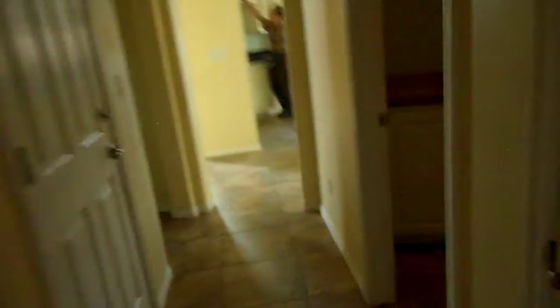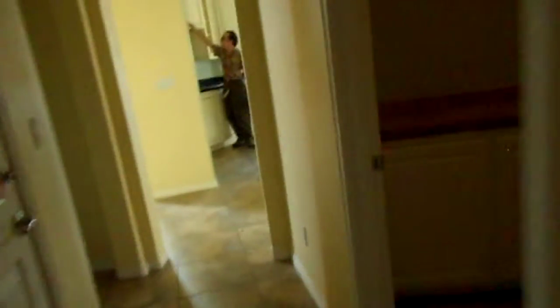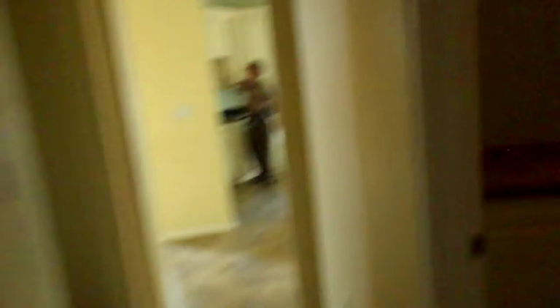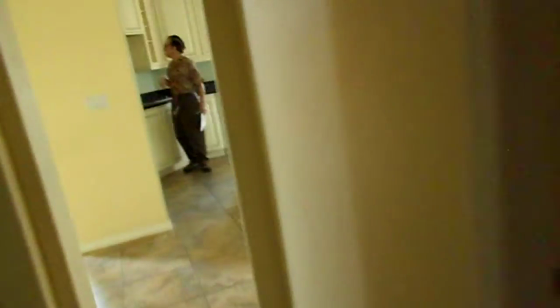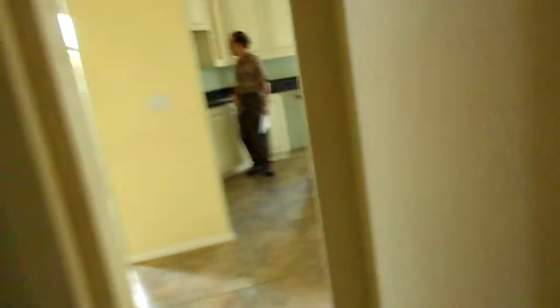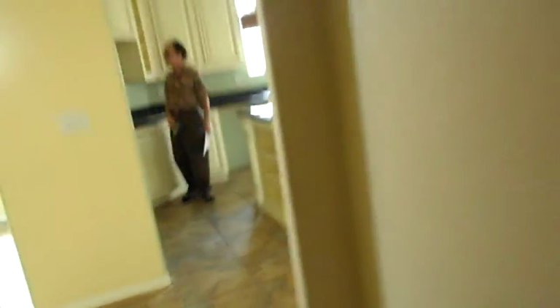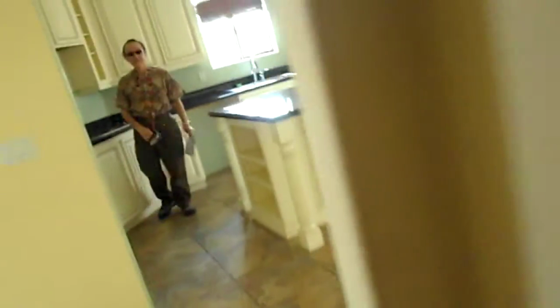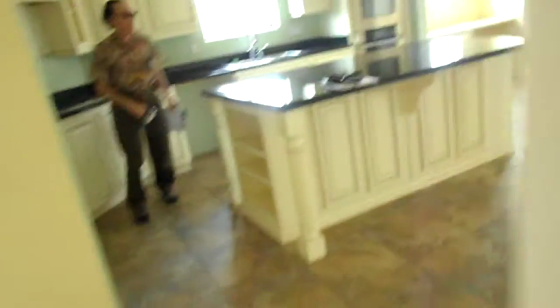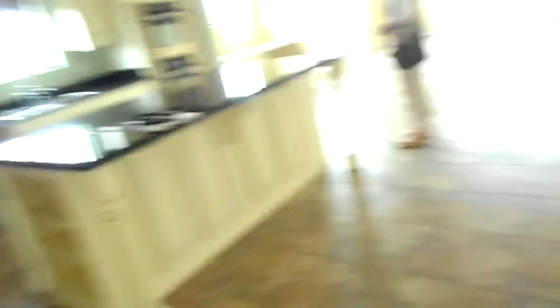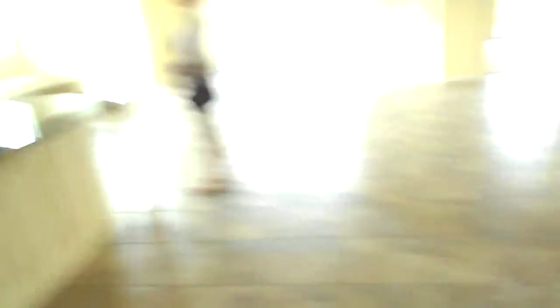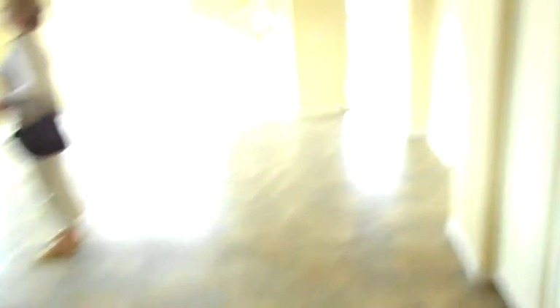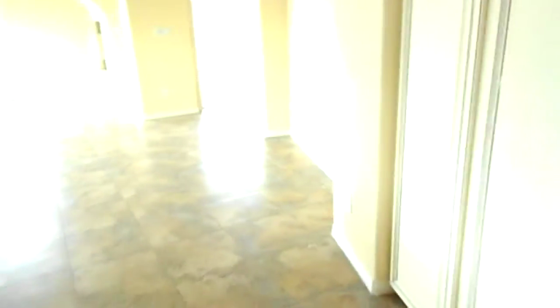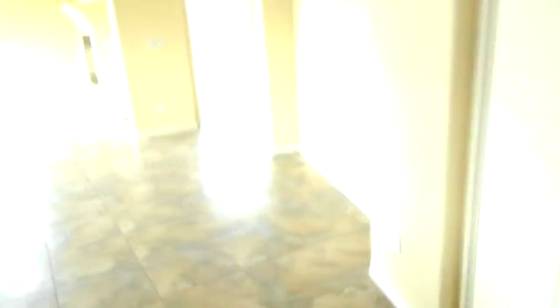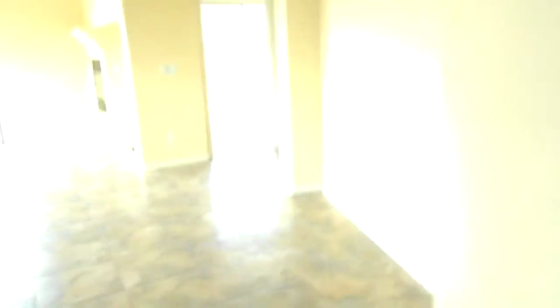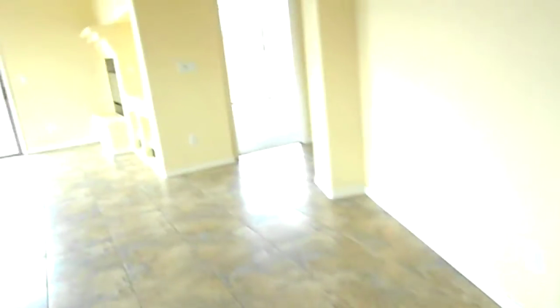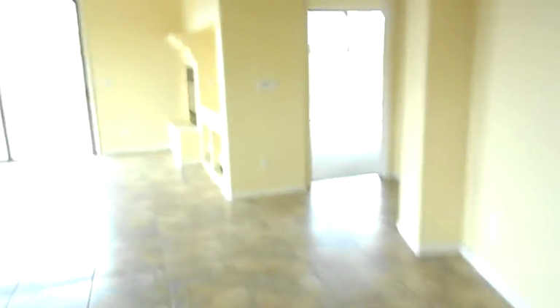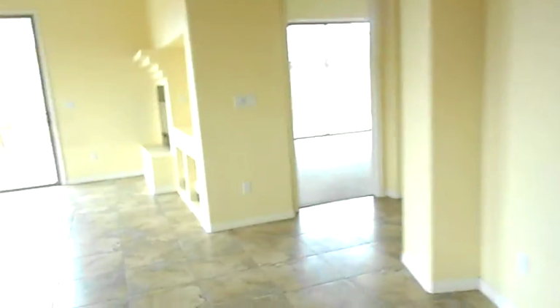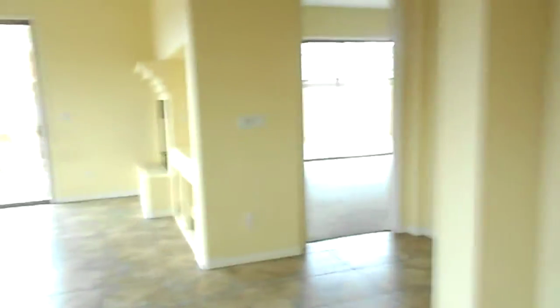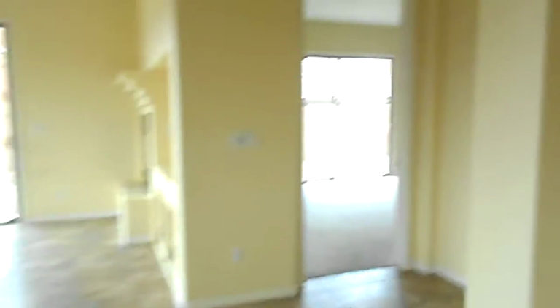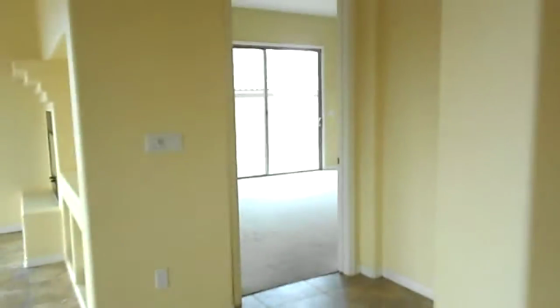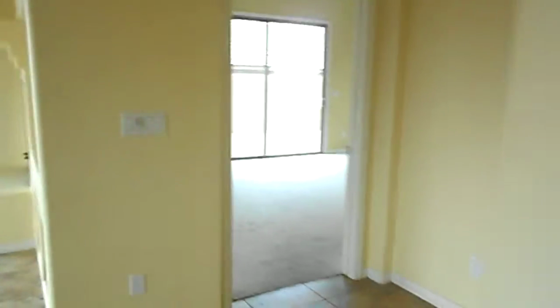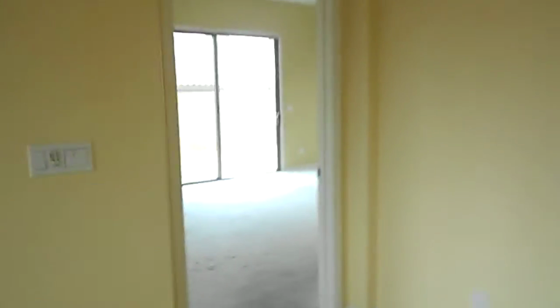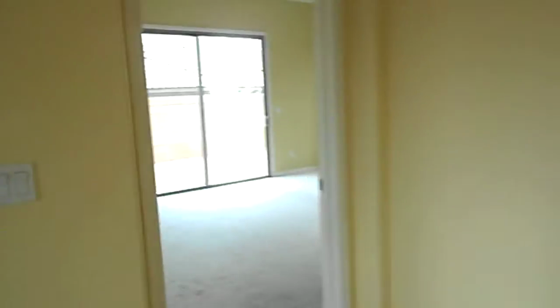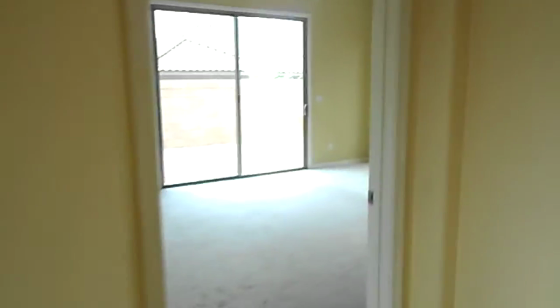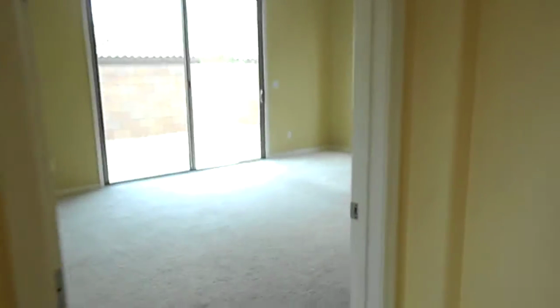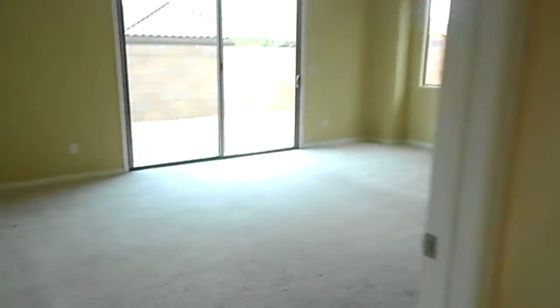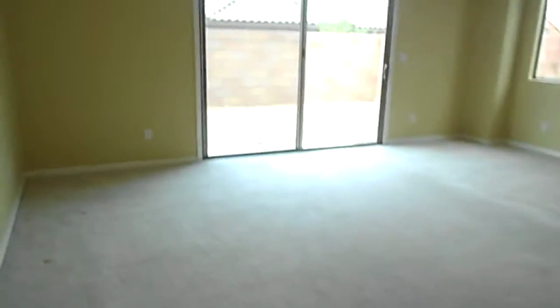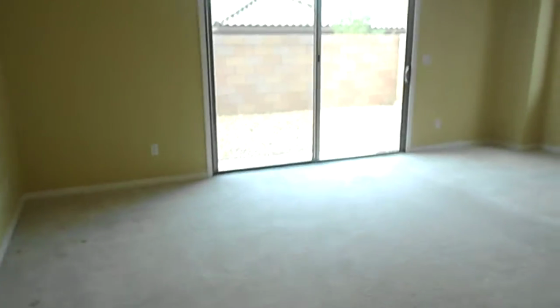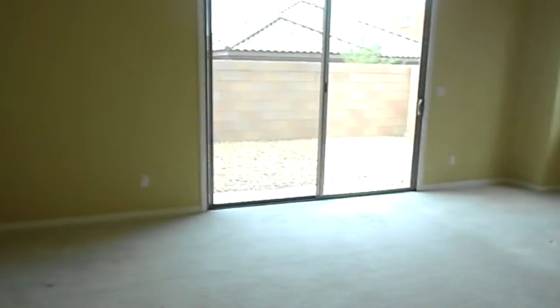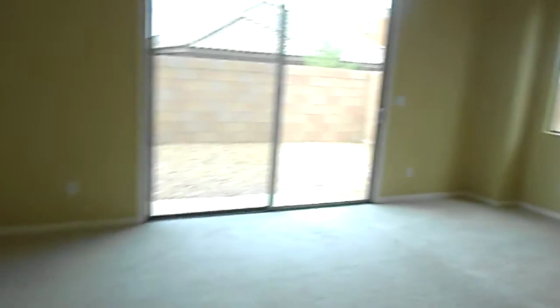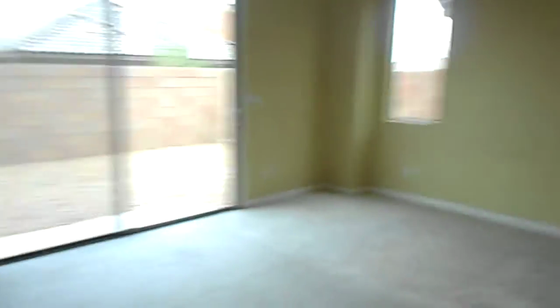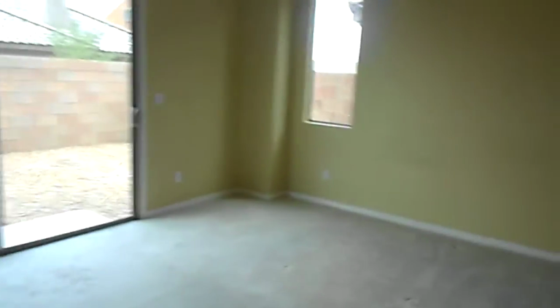Water heater and air conditioner are fine. And here's the master — carpet also needs replaced.